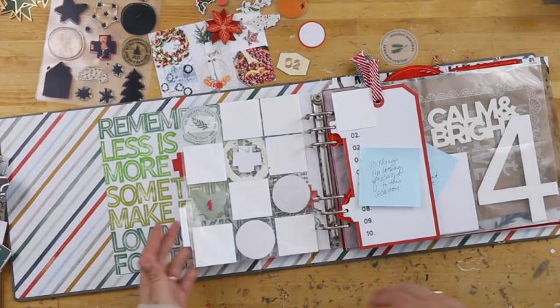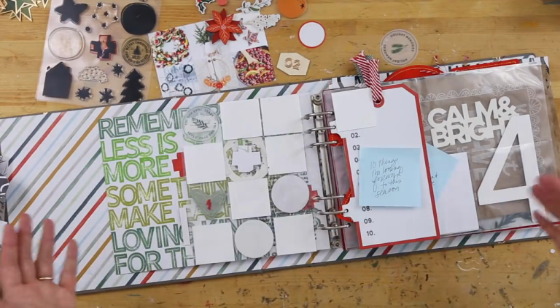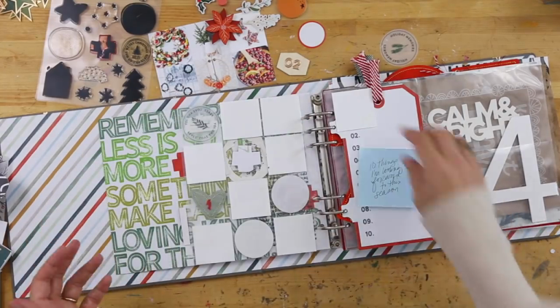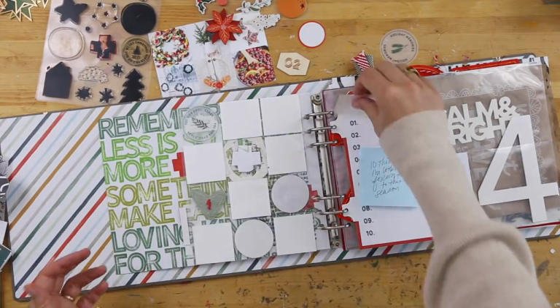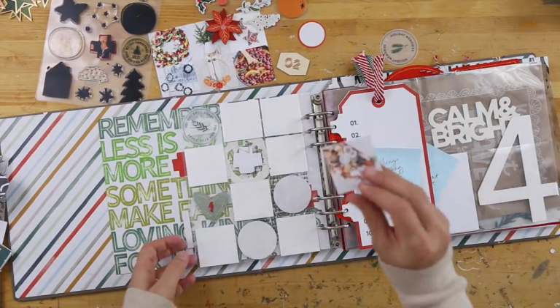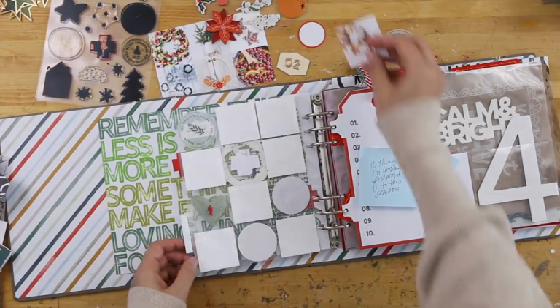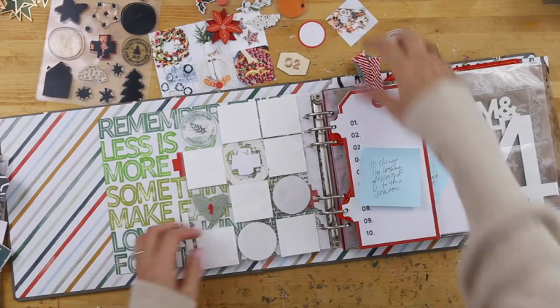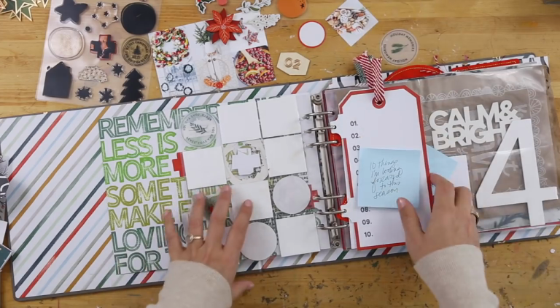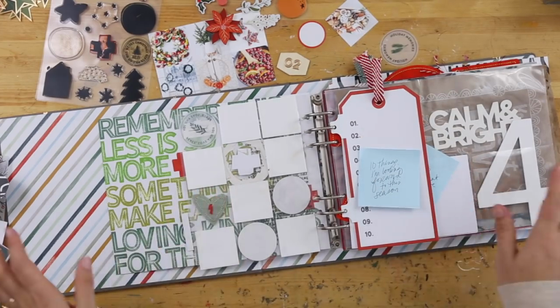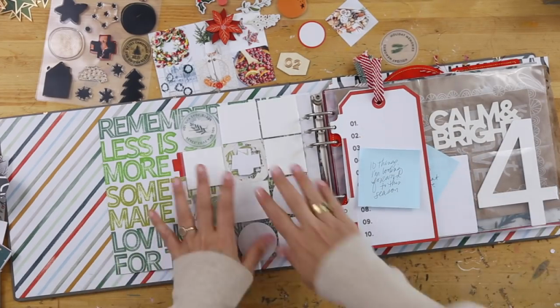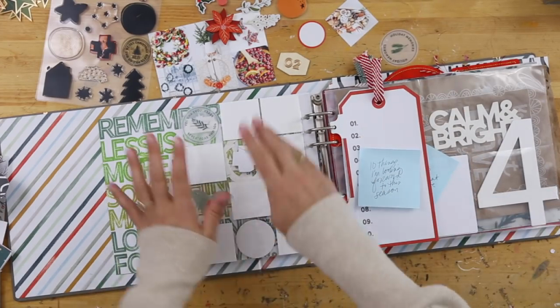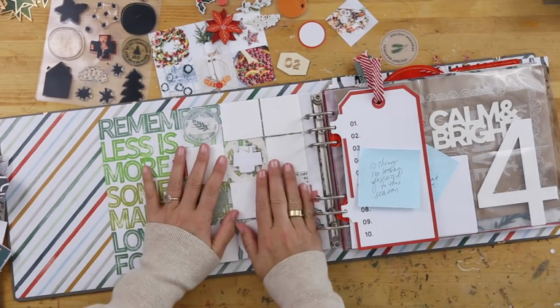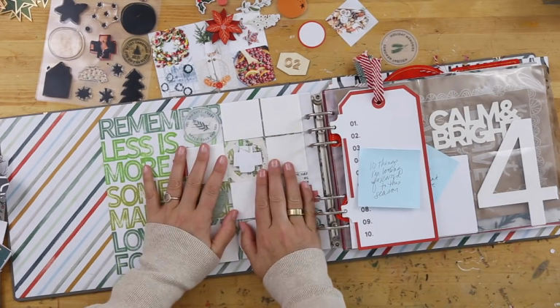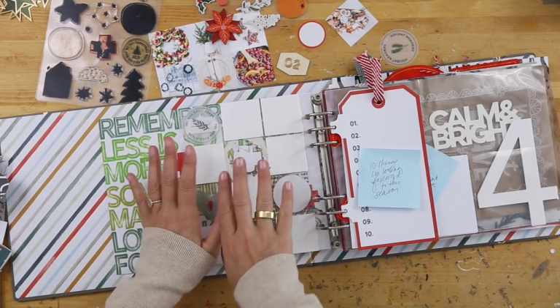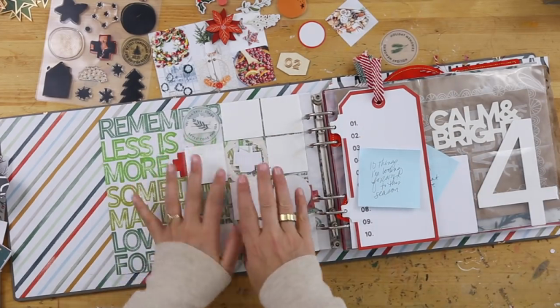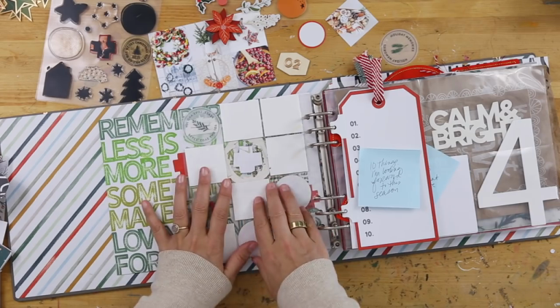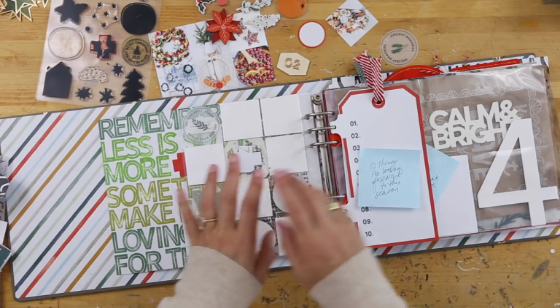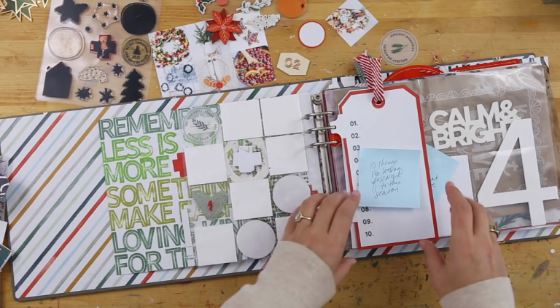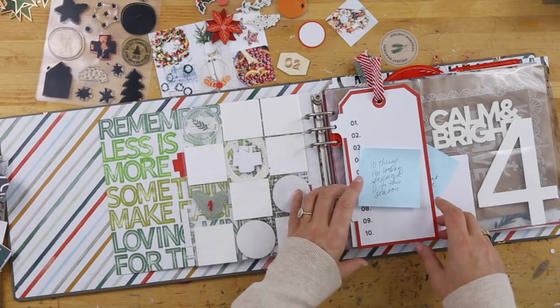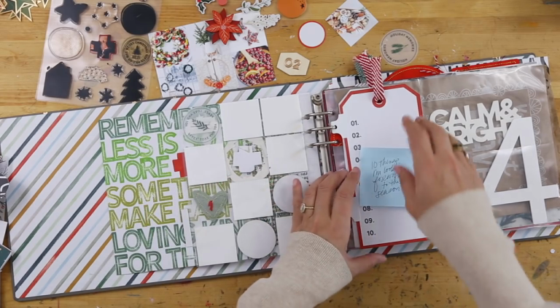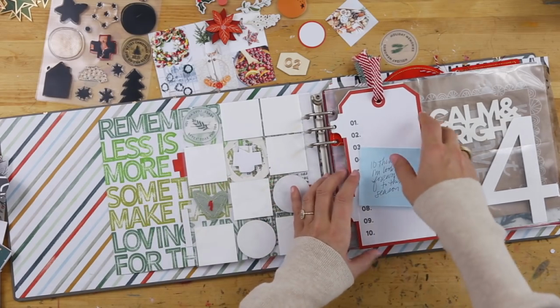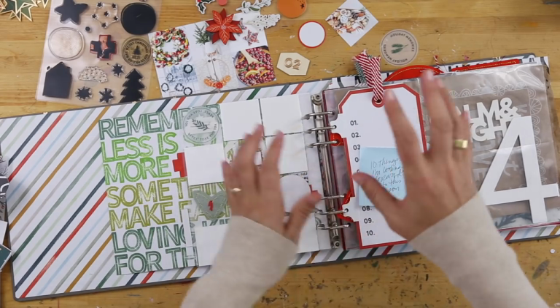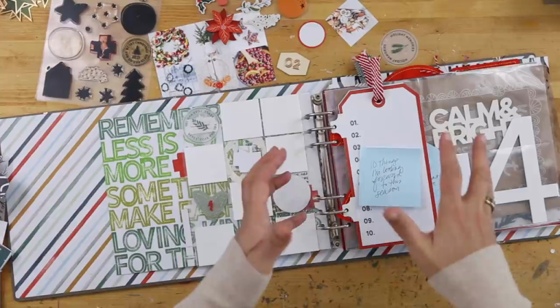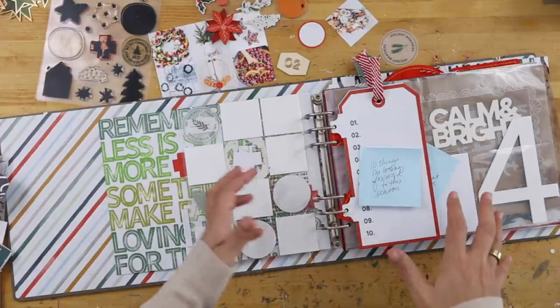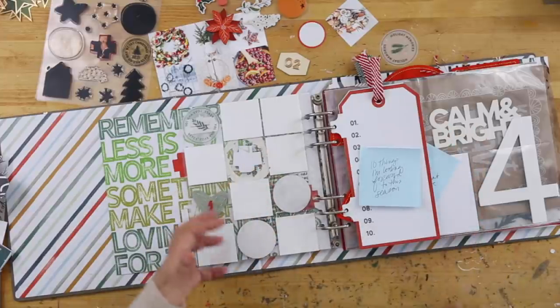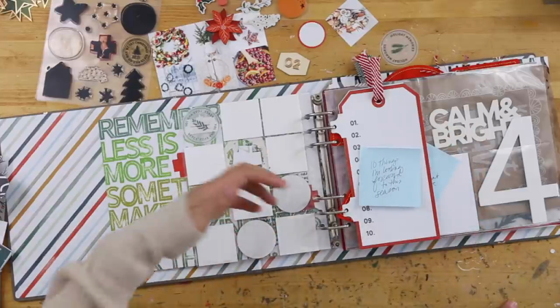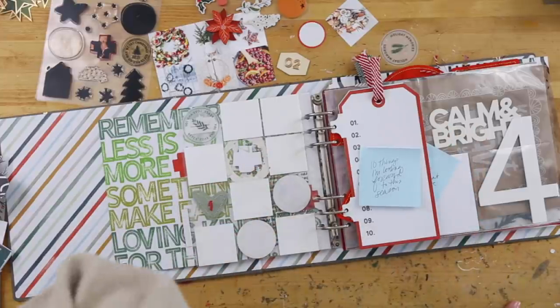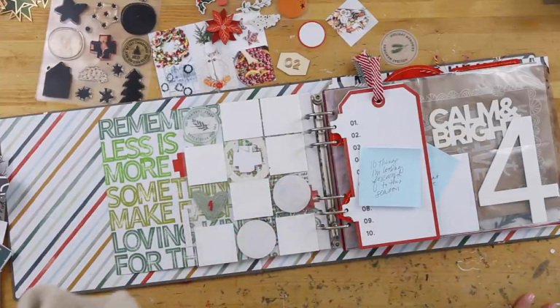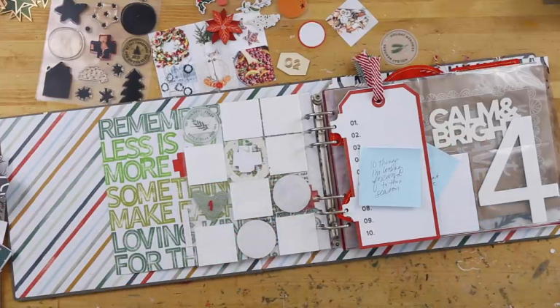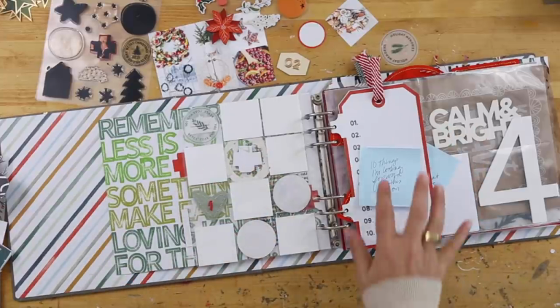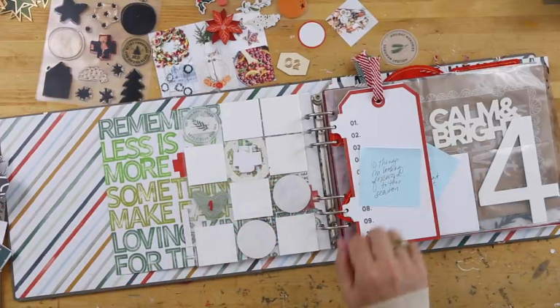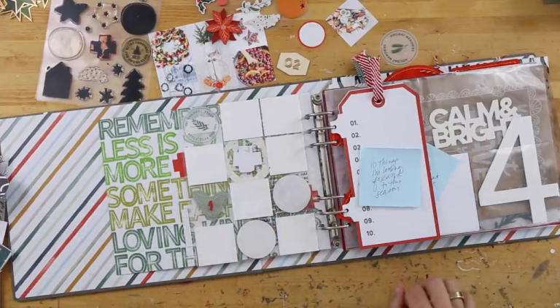So now we're on to day two and I've got a couple of things. One is dealing with the back of this page, and then the second thing is that I have a tag already in here from my foundation pages that I know I want to use.